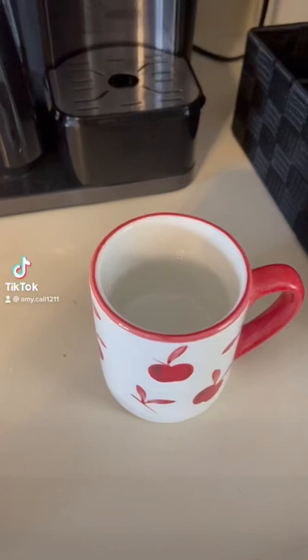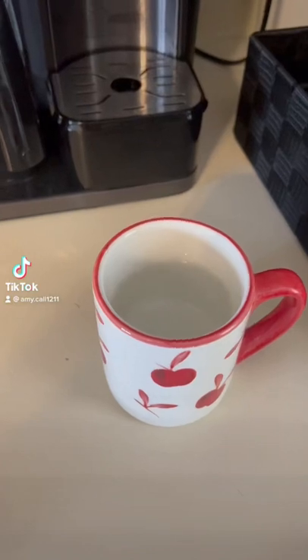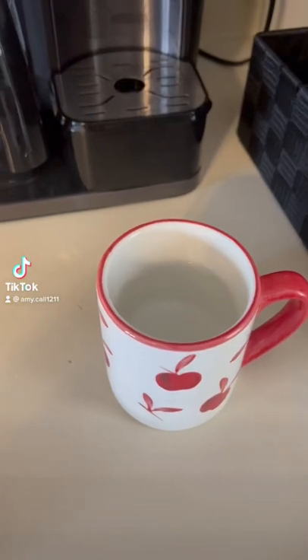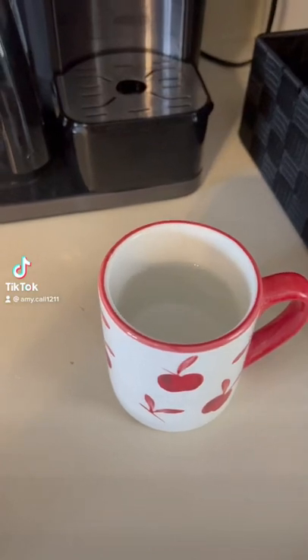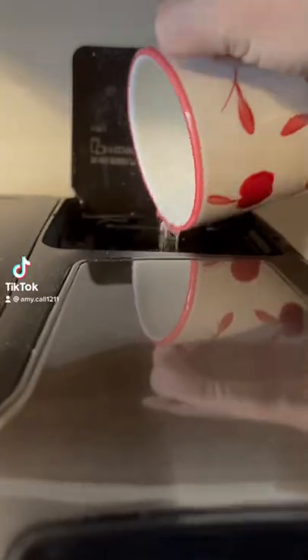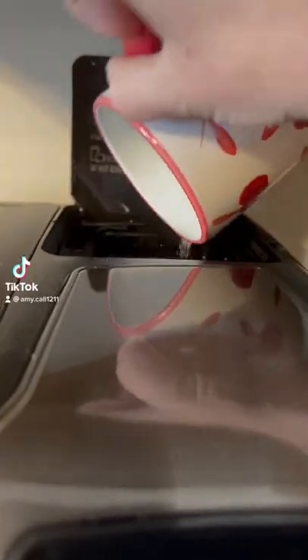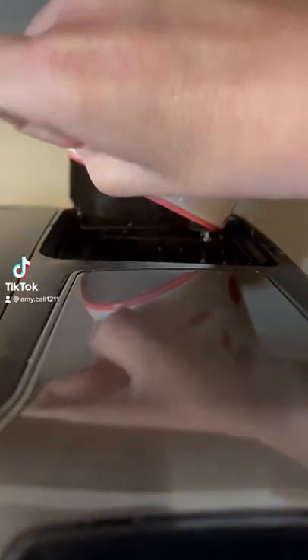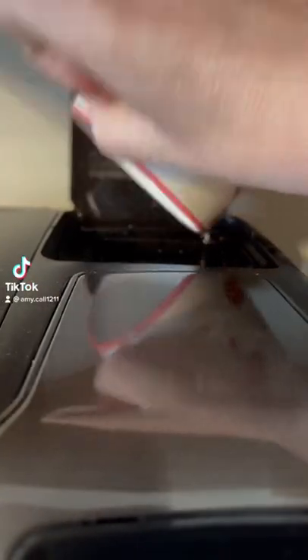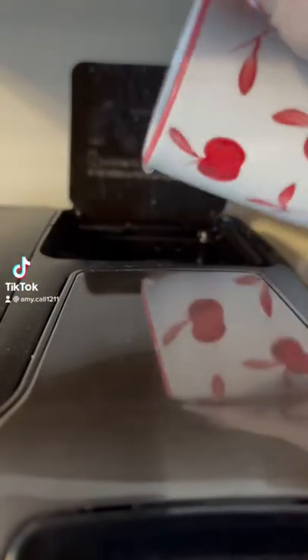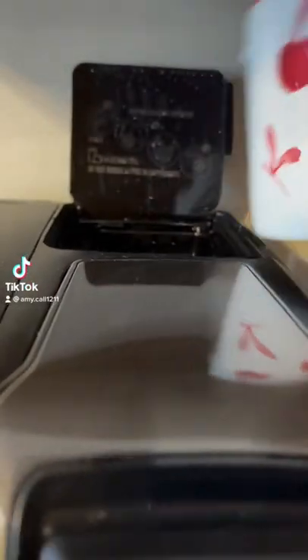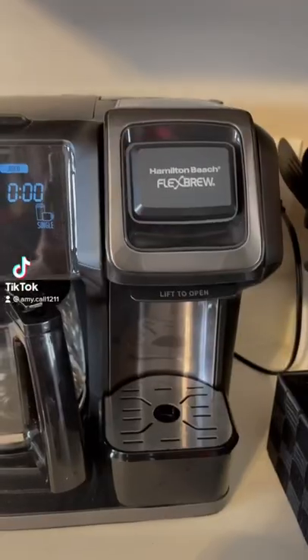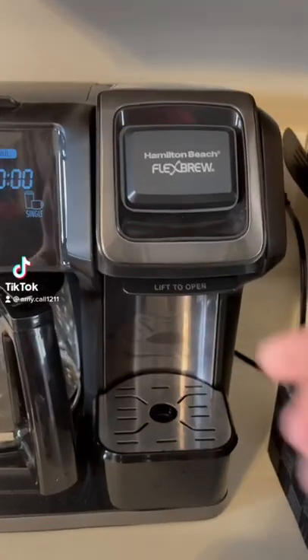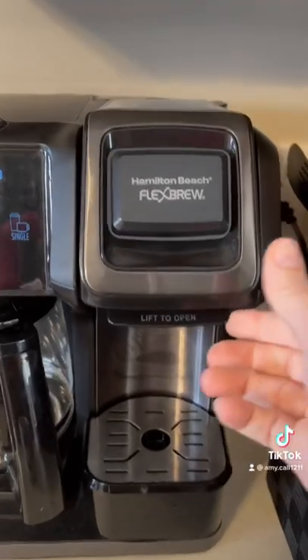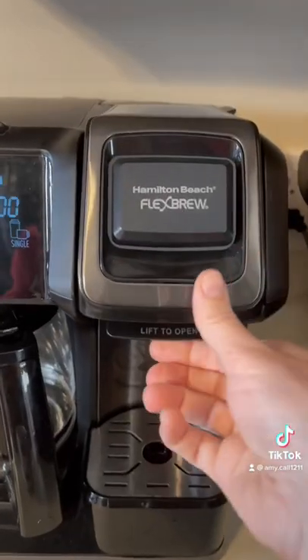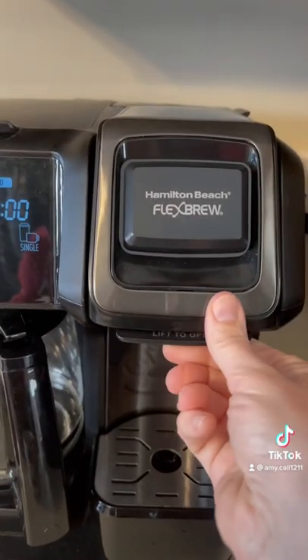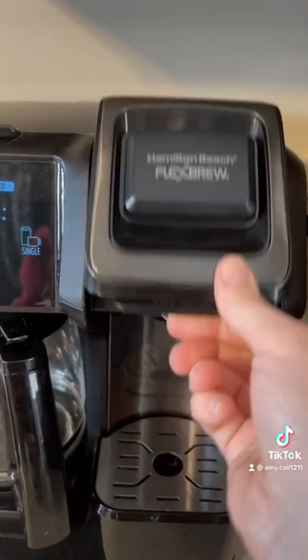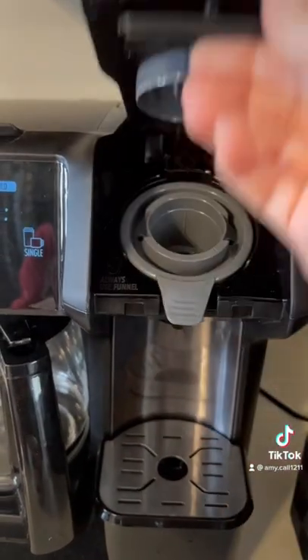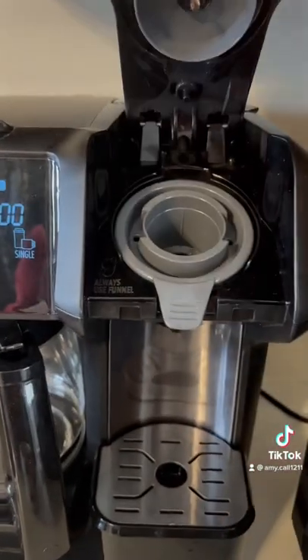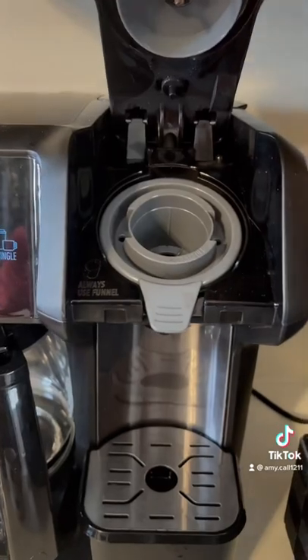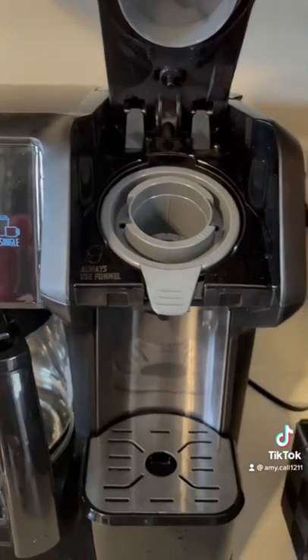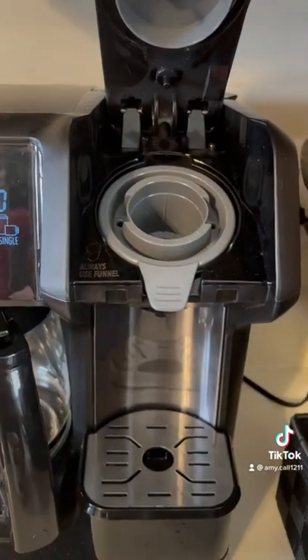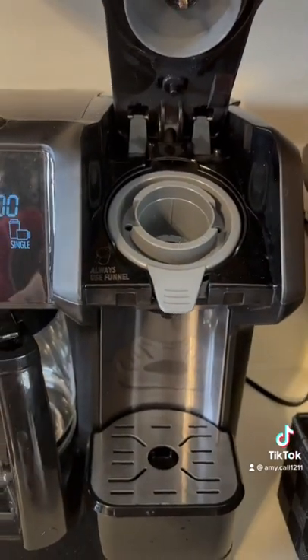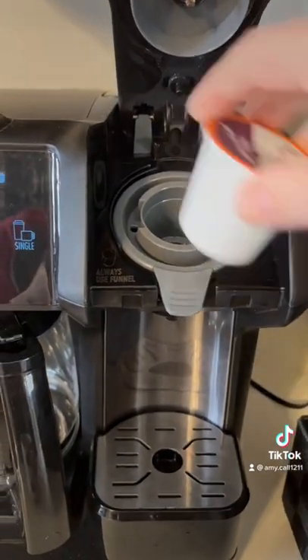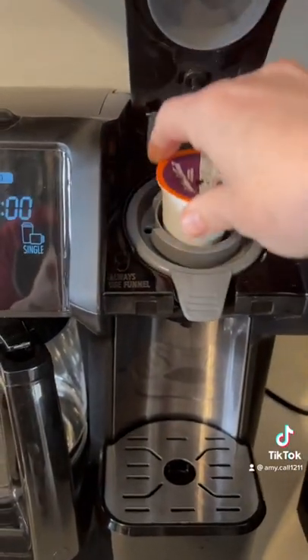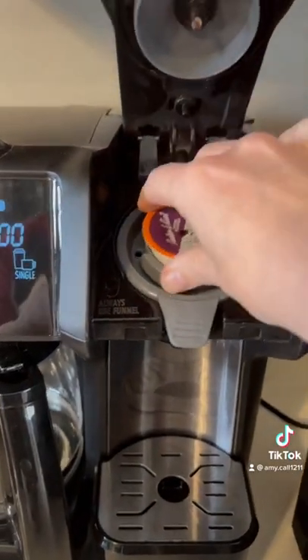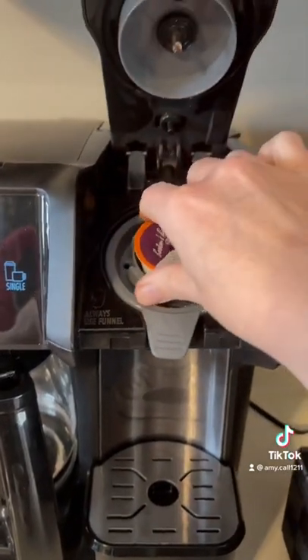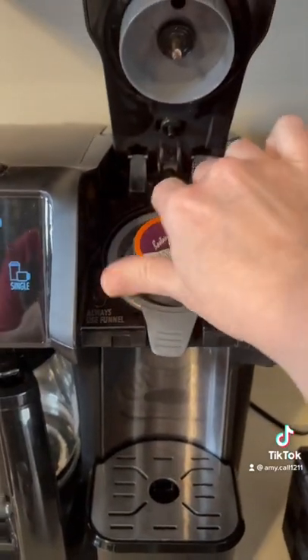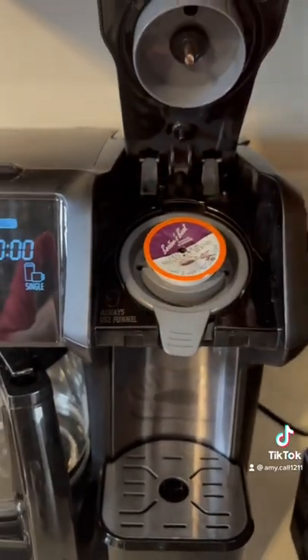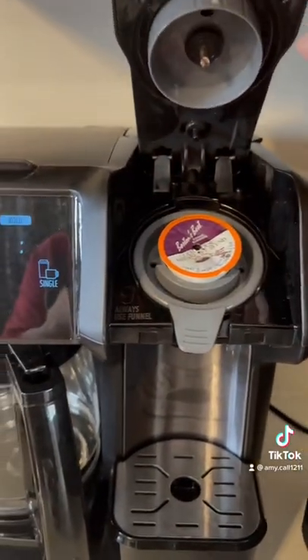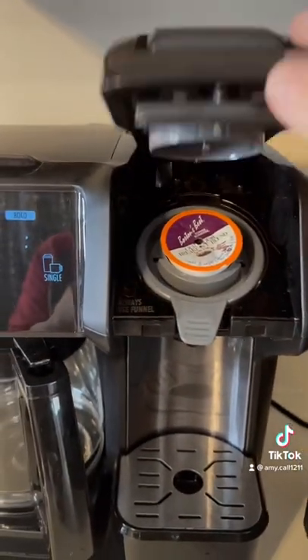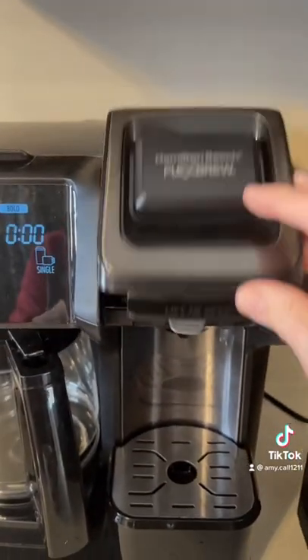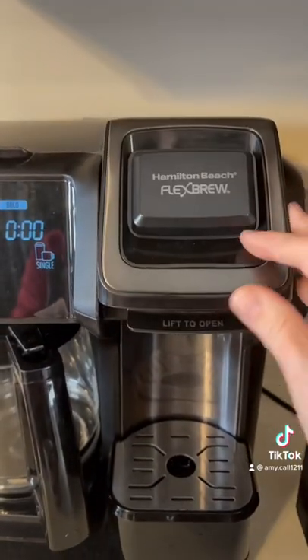Fill a cup with the amount of coffee you want and dump it into the back reservoir. Lift open the door to access the K-cup holder. Drop in your K-cup and press down on the door.